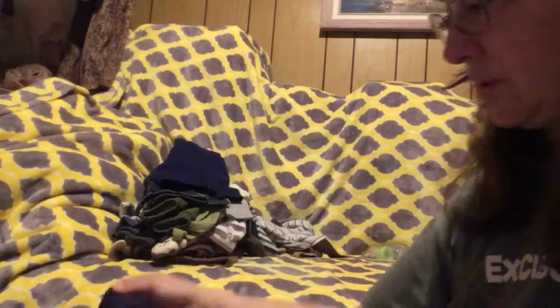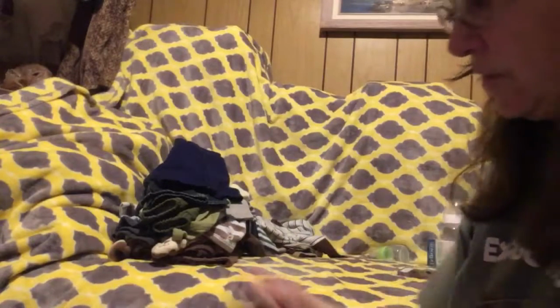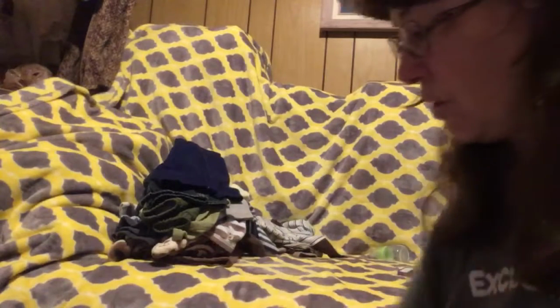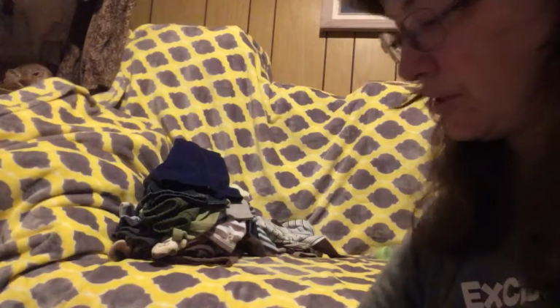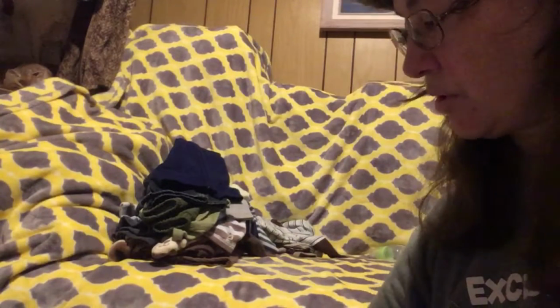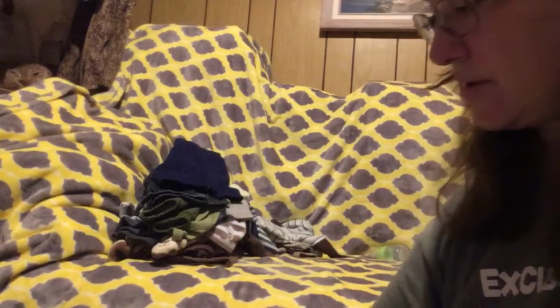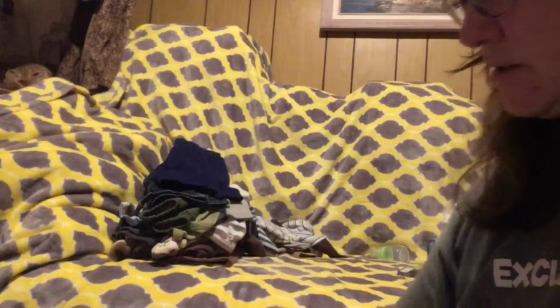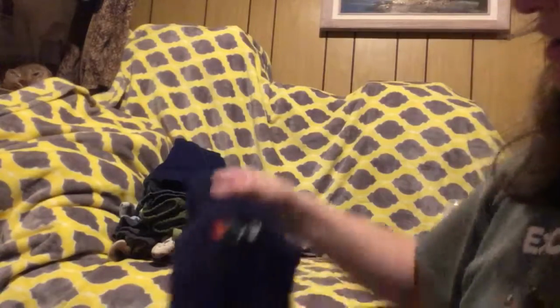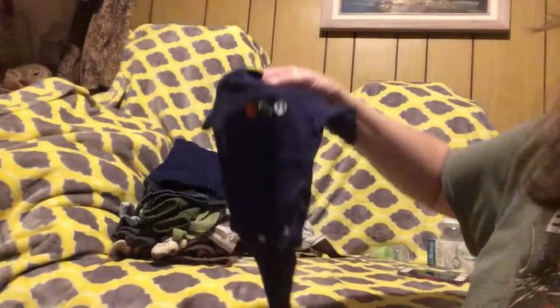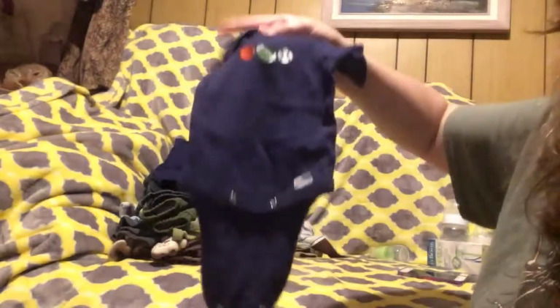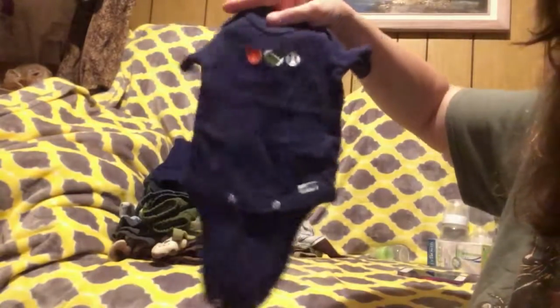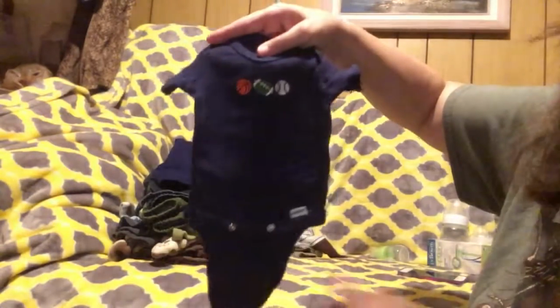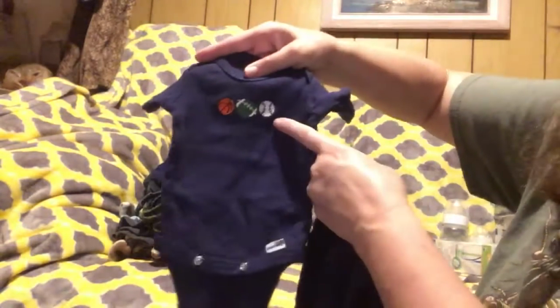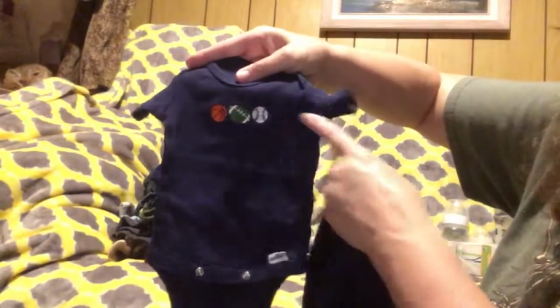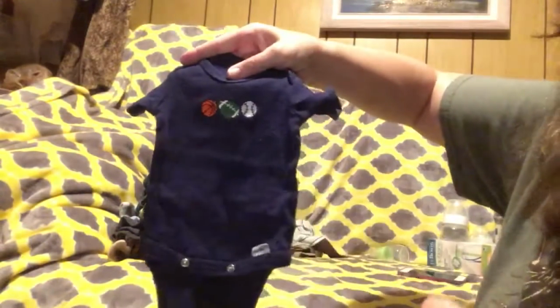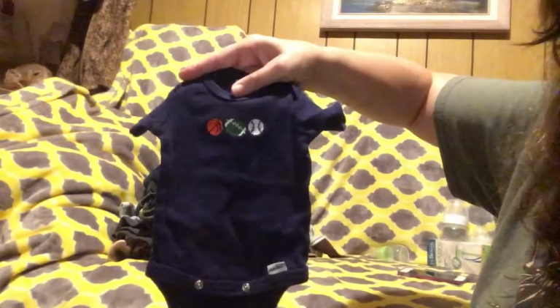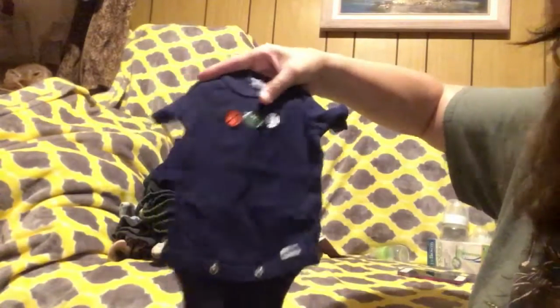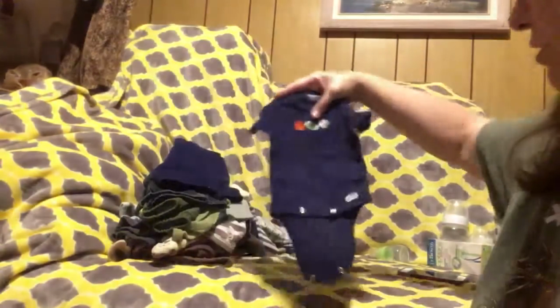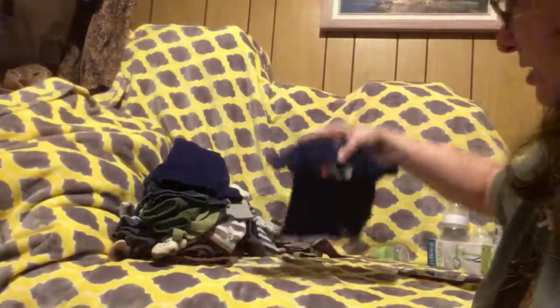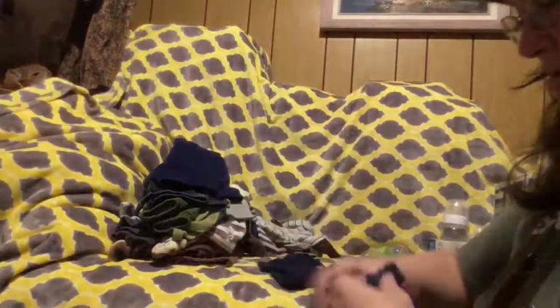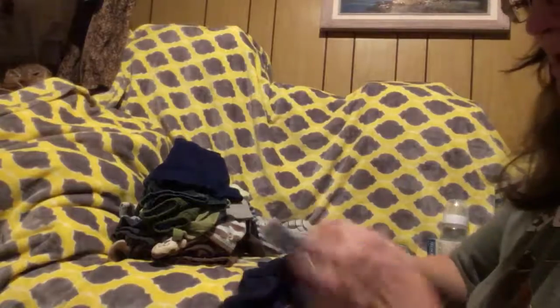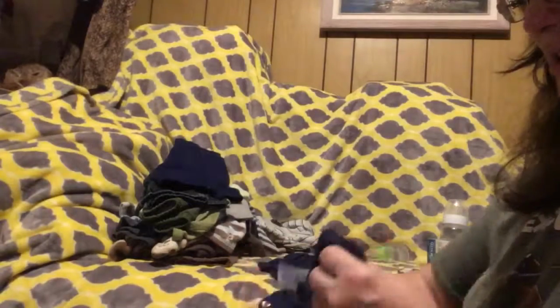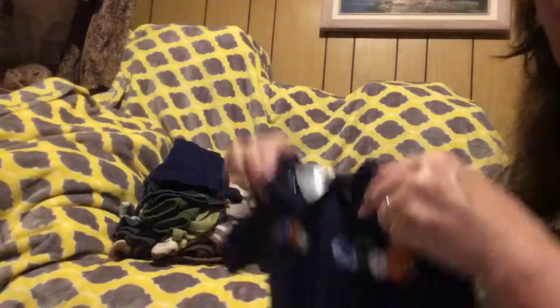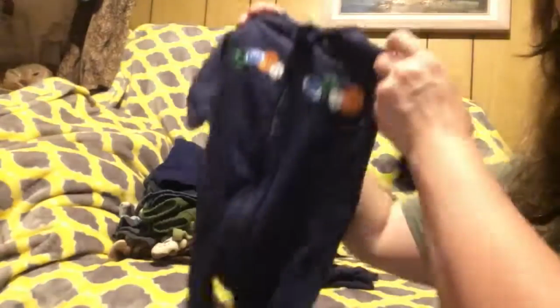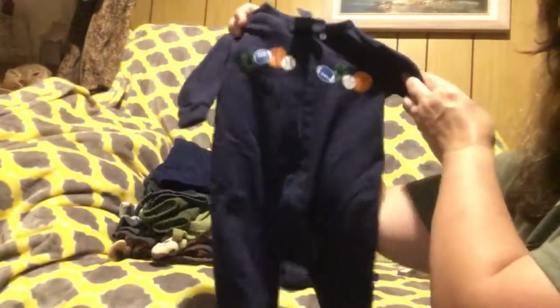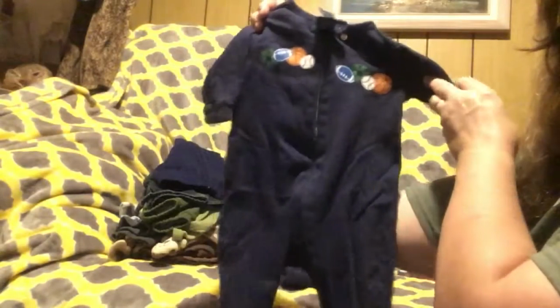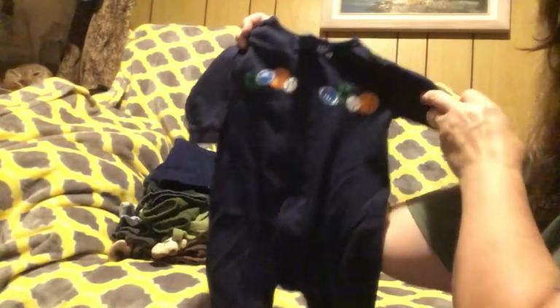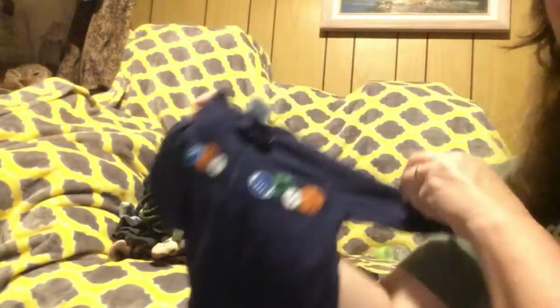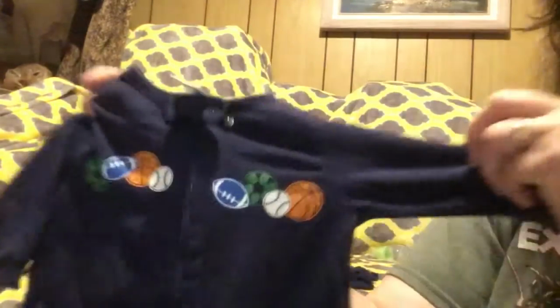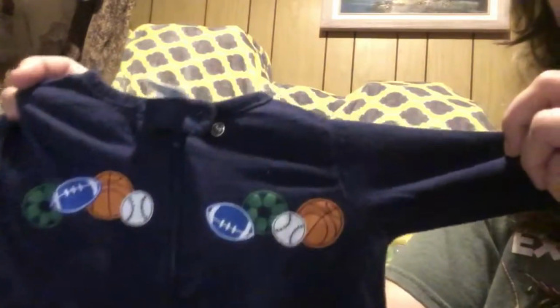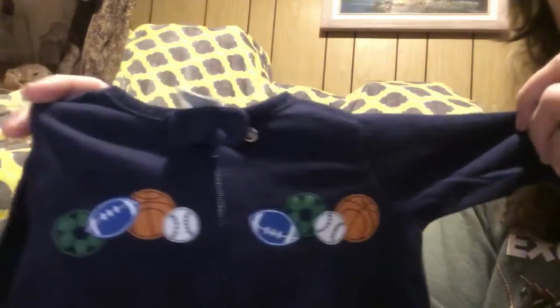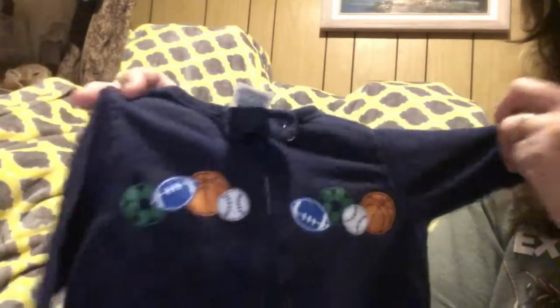And we've got one more sleeper — it's a little onesie with little sport balls on it. And the matching onesie outfit with the little sport balls.